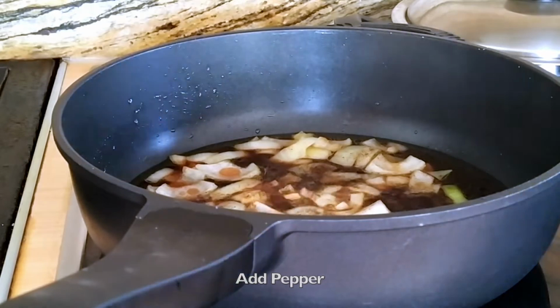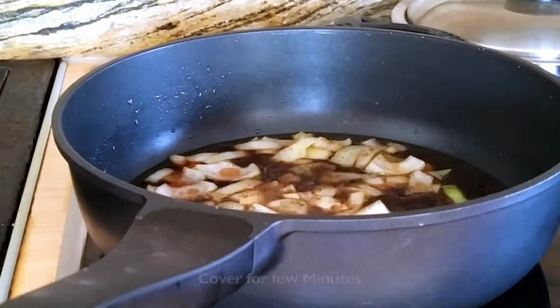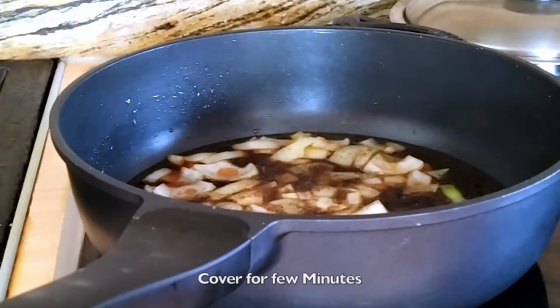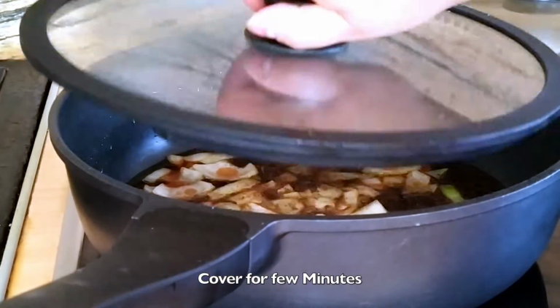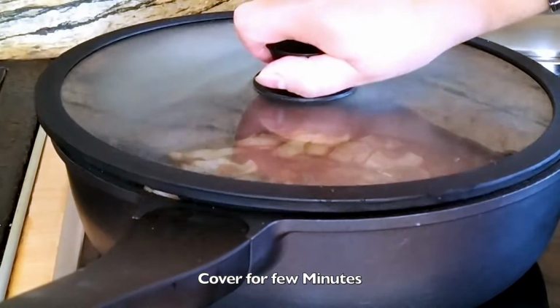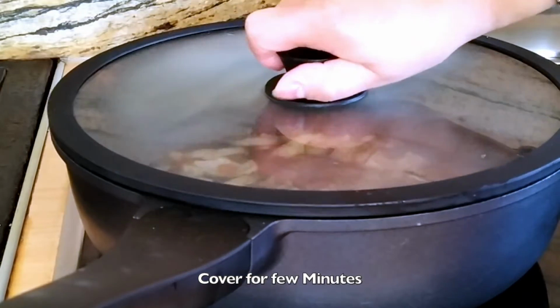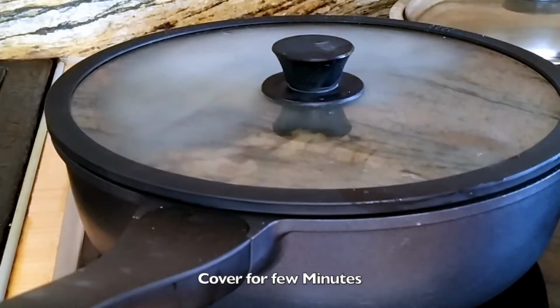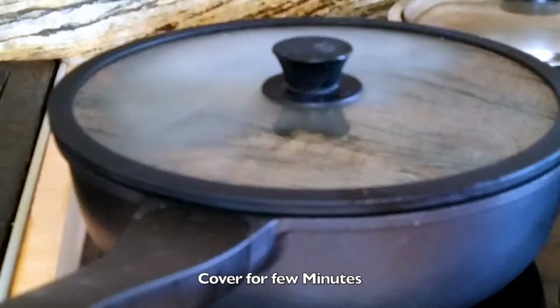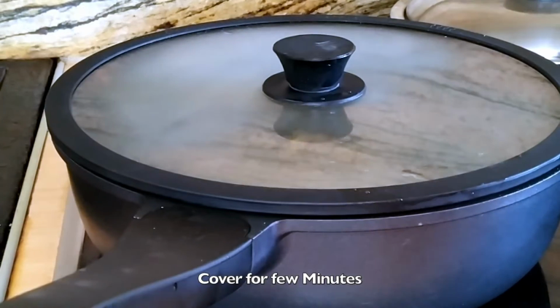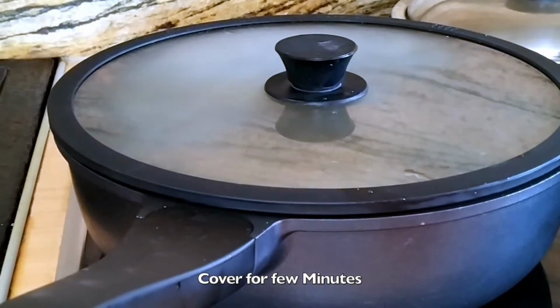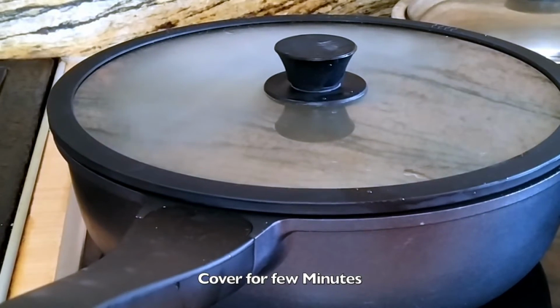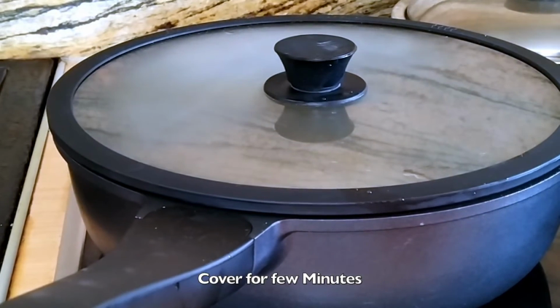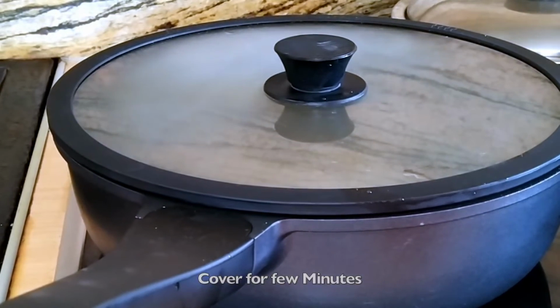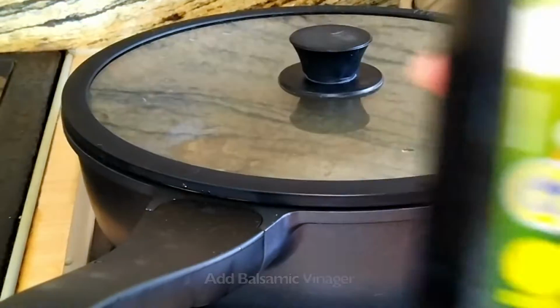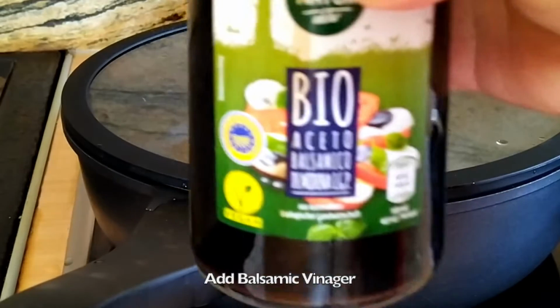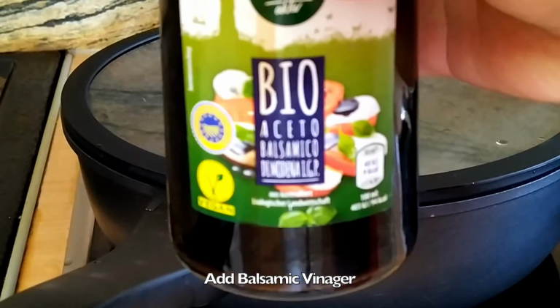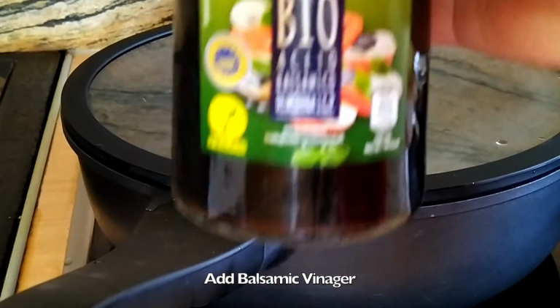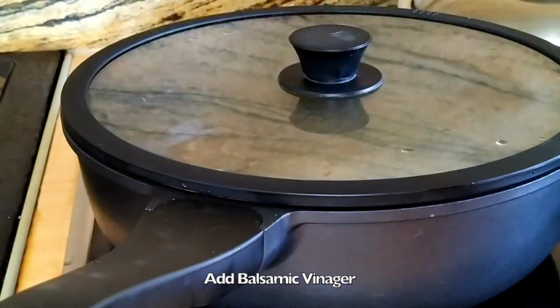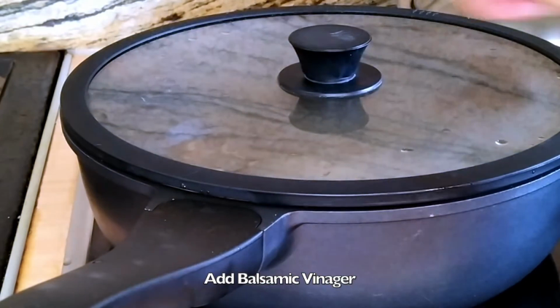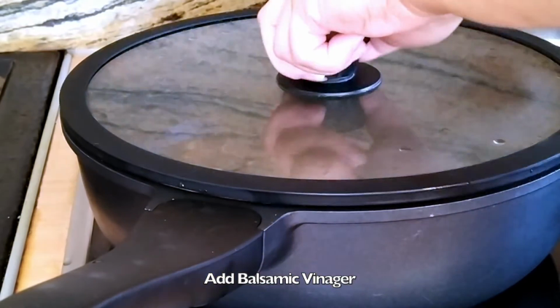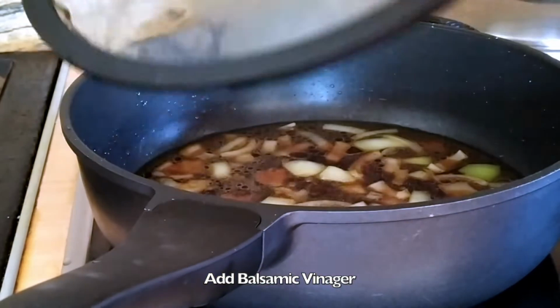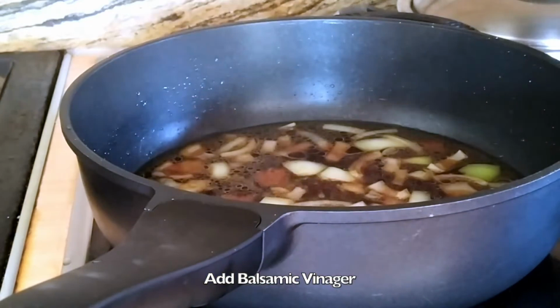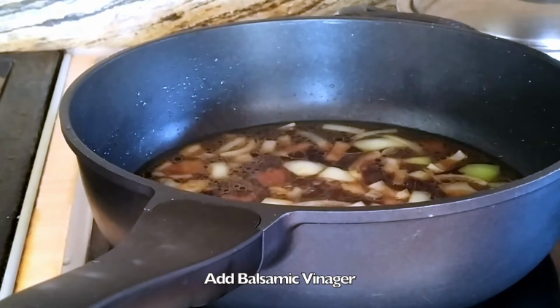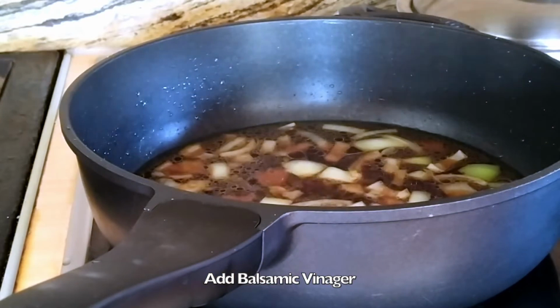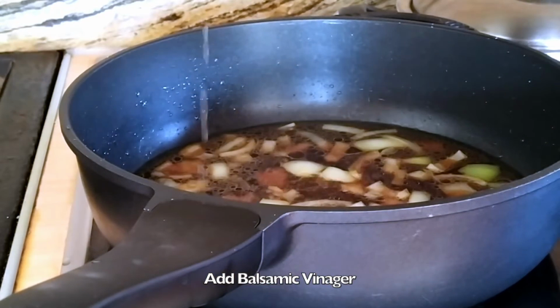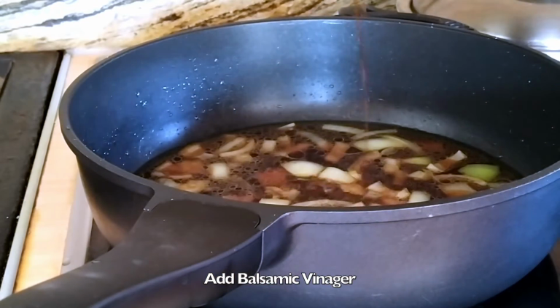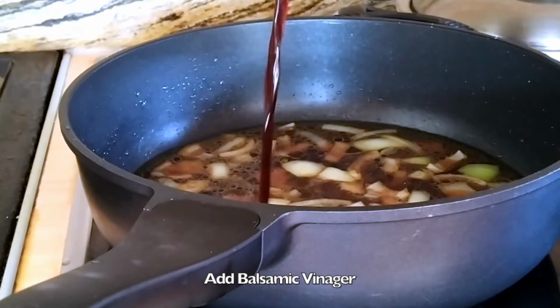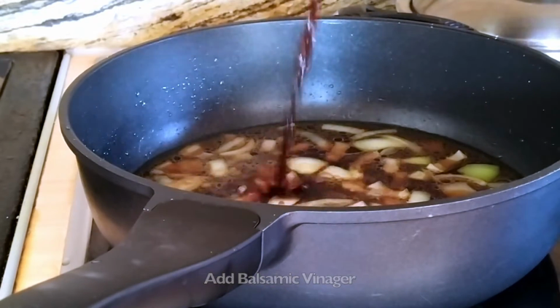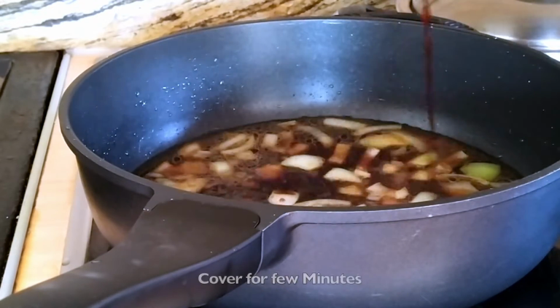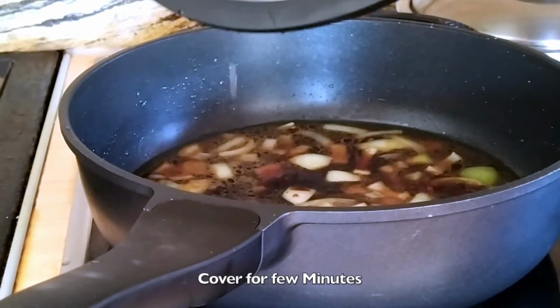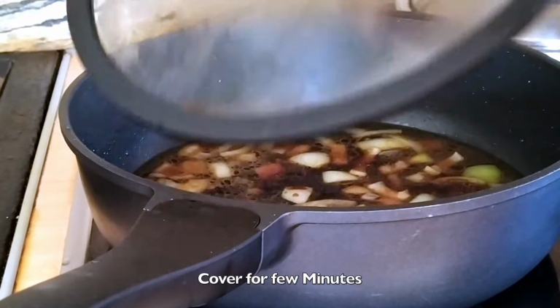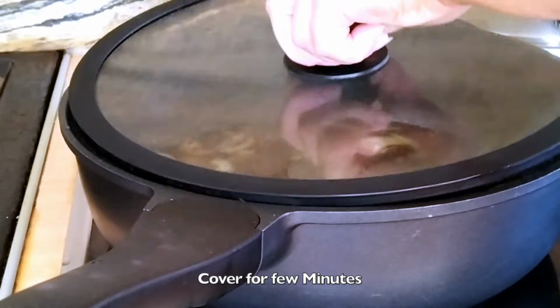Cover for a few minutes, then add balsamic vinegar and cover again for a few minutes.